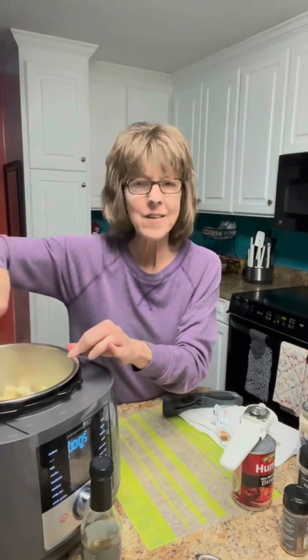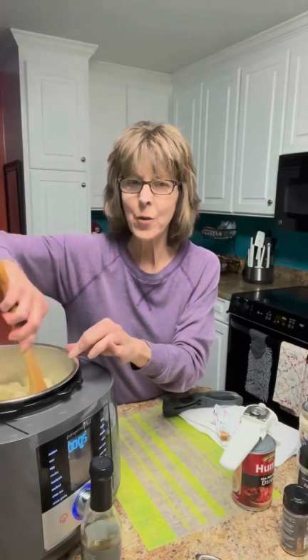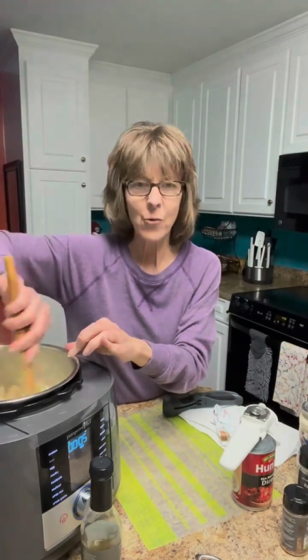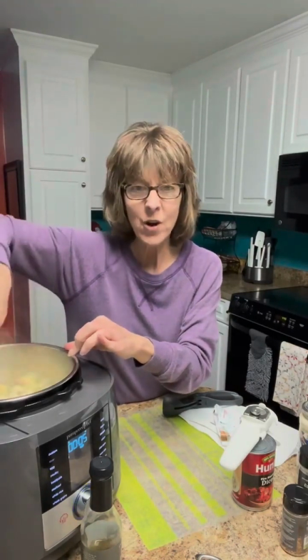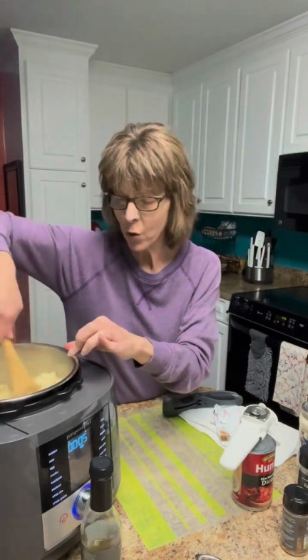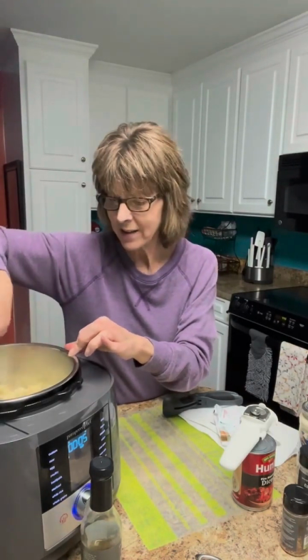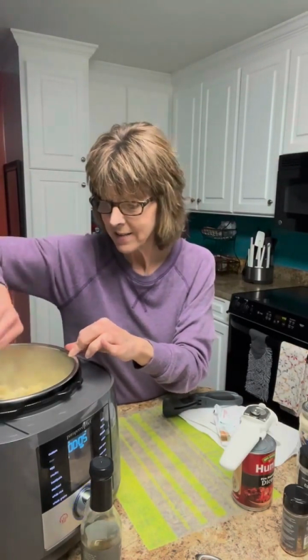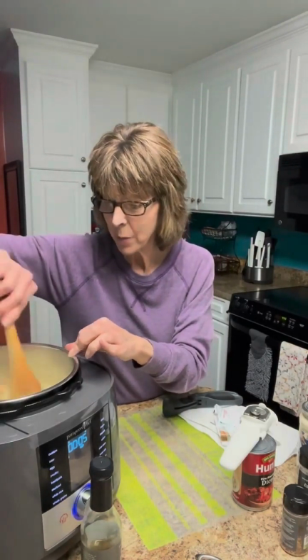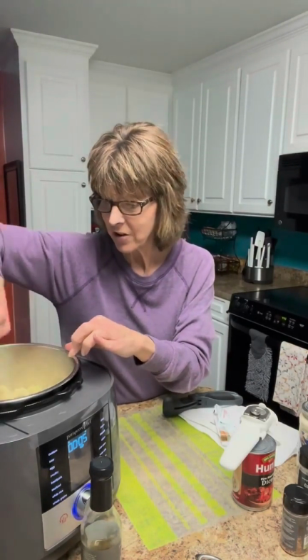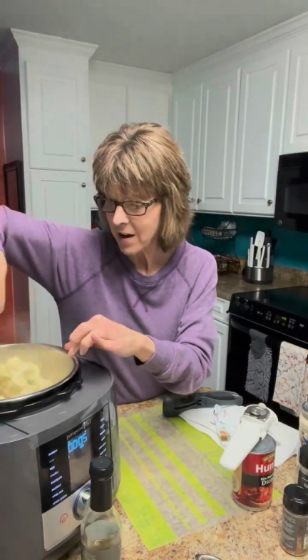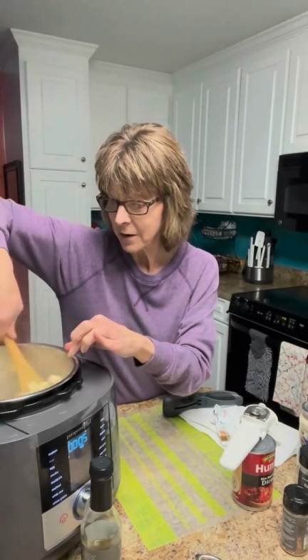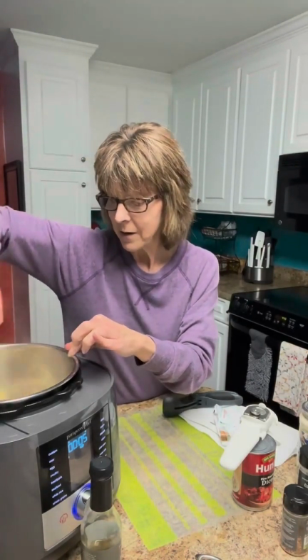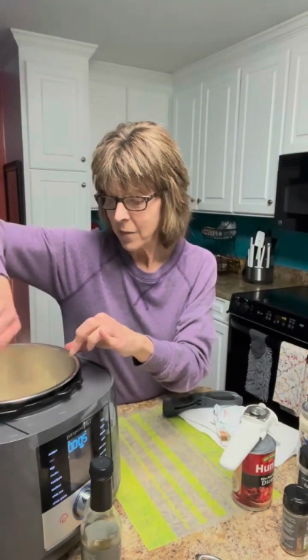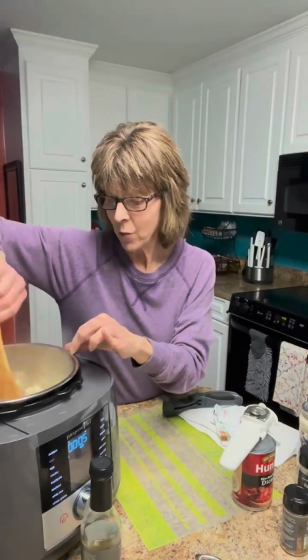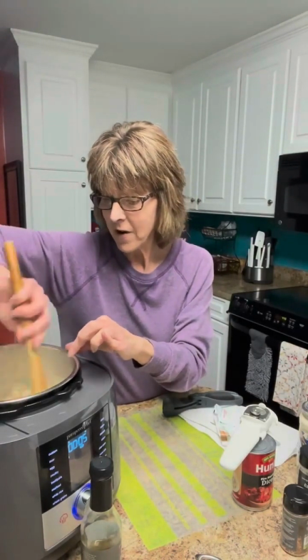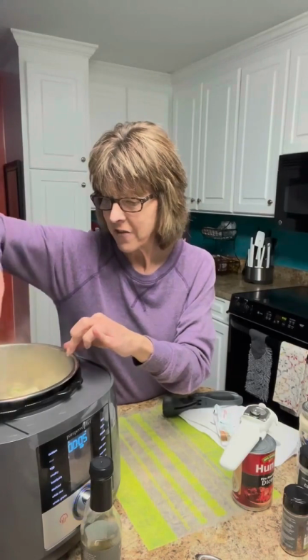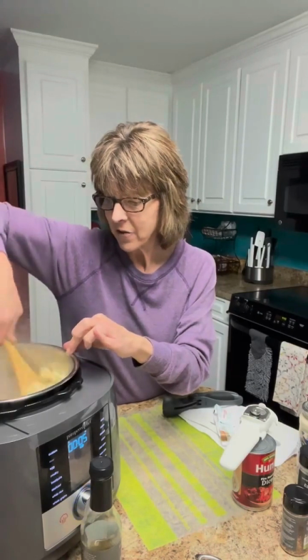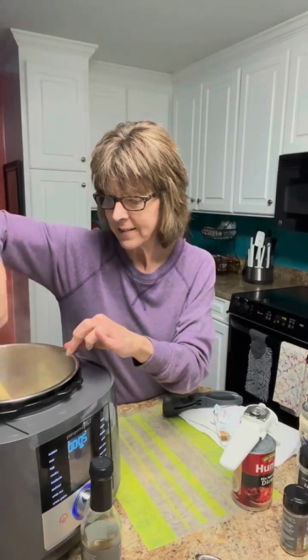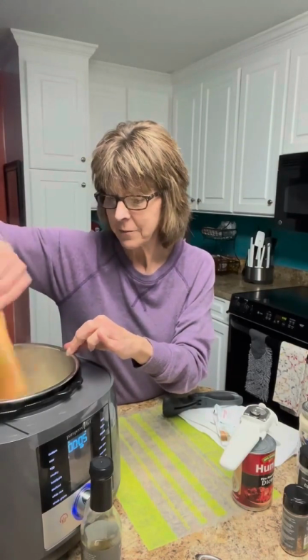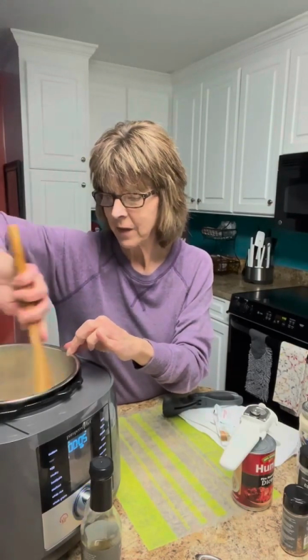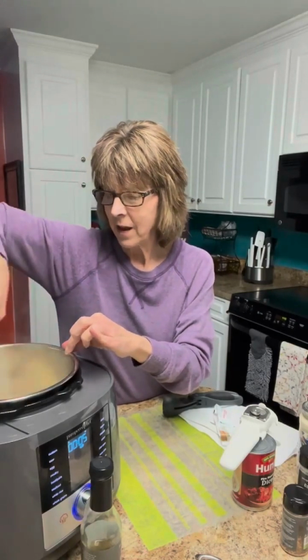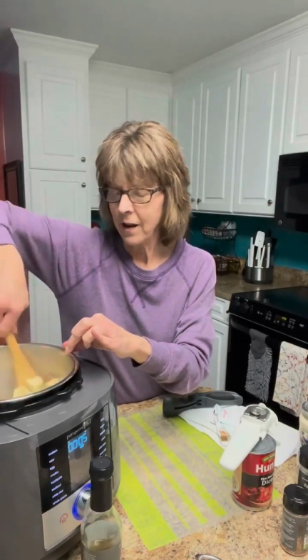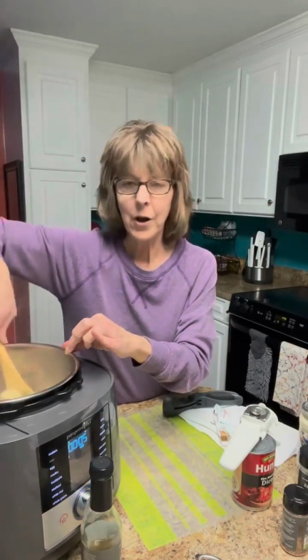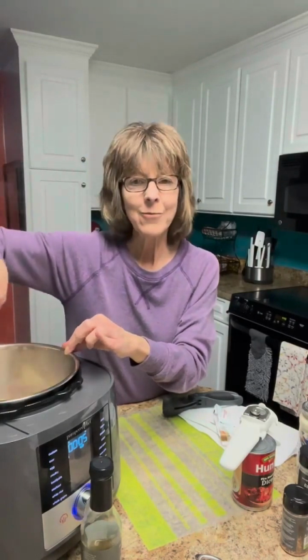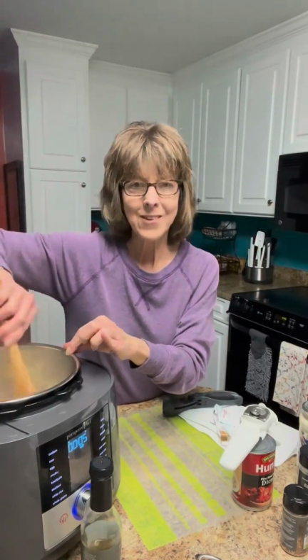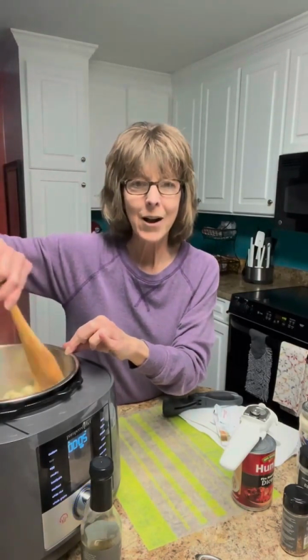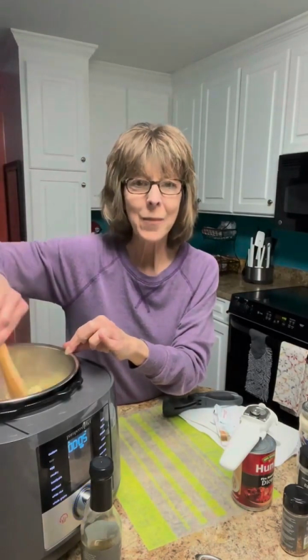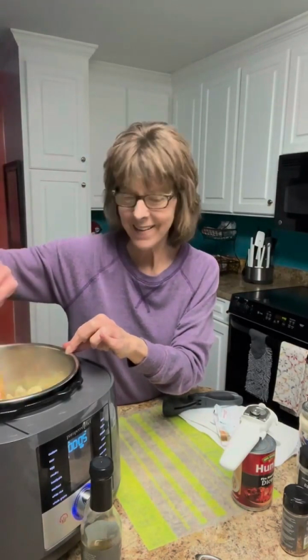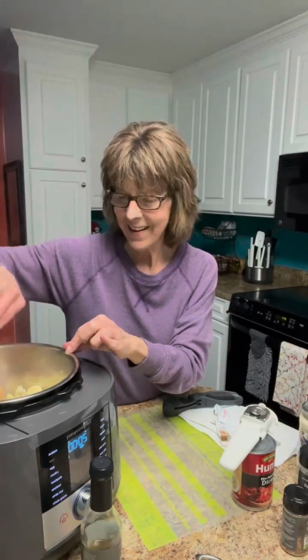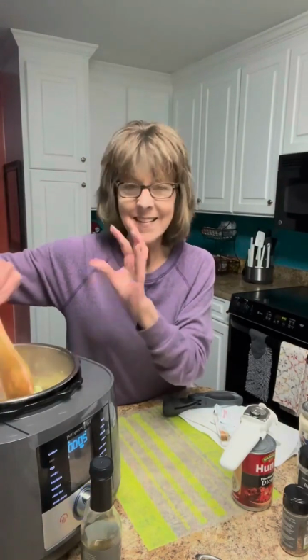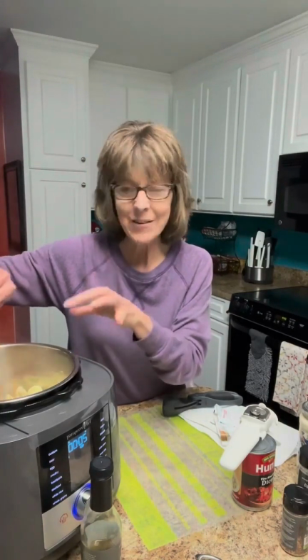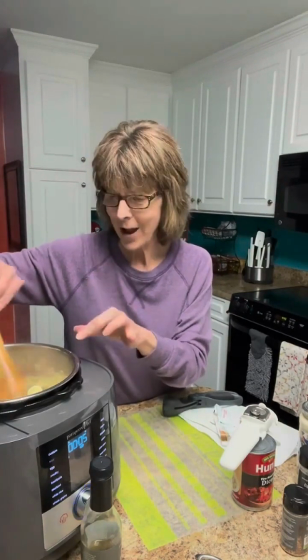This is going to be a real quick supper tonight but it's one of our favorites. It's kind of calming that sizzle down.